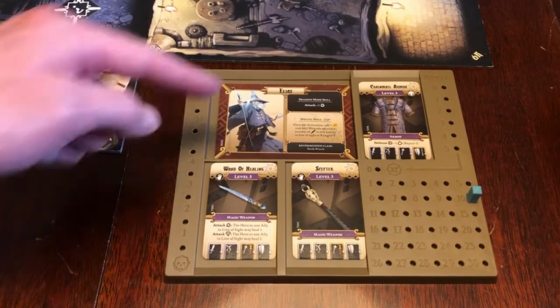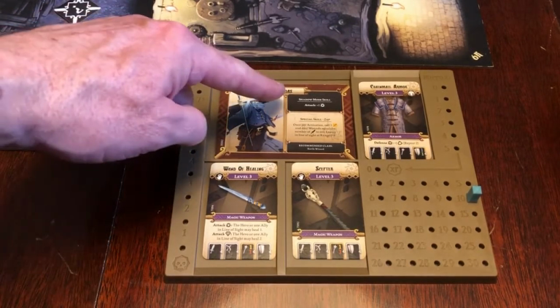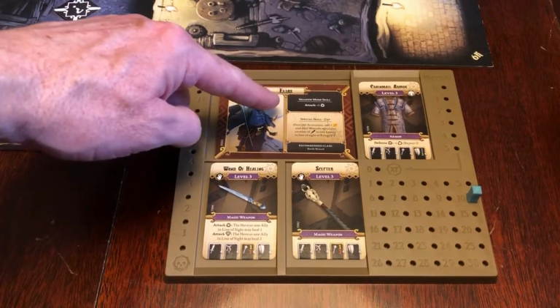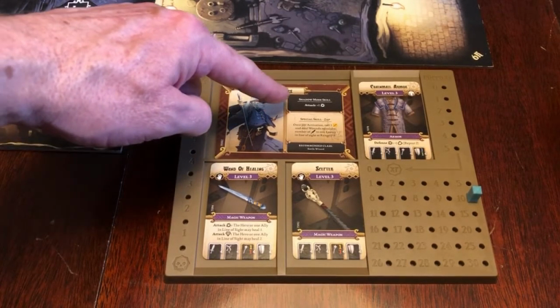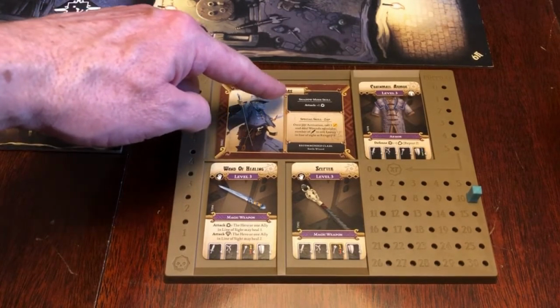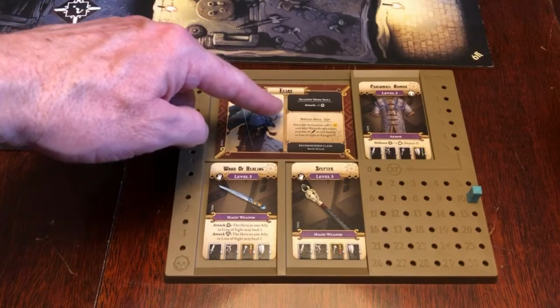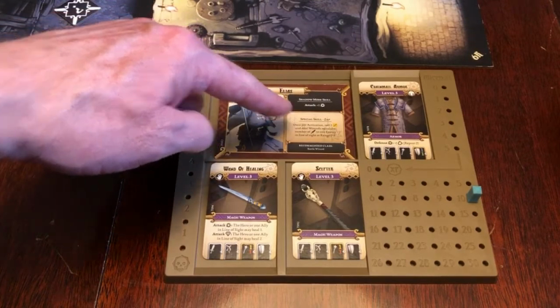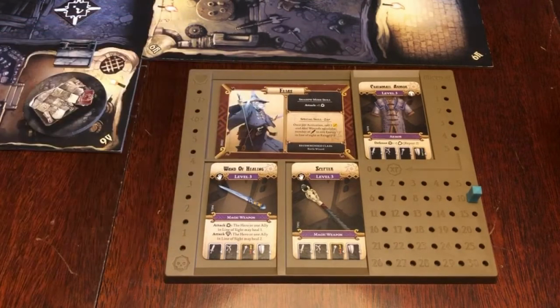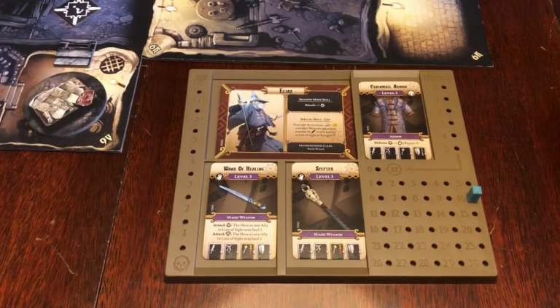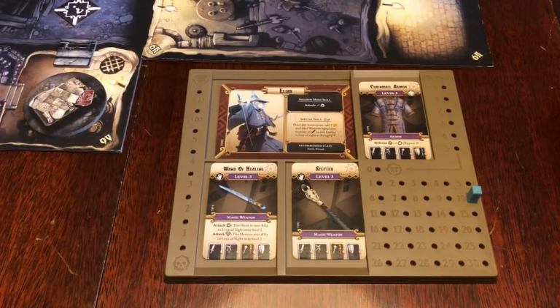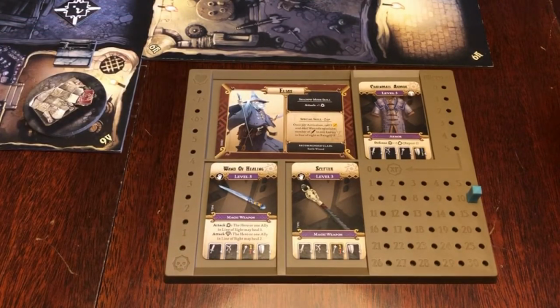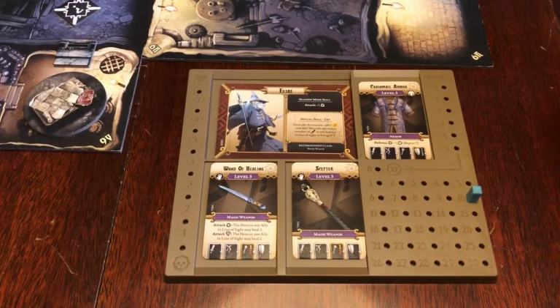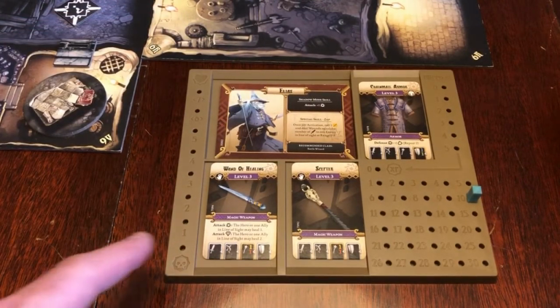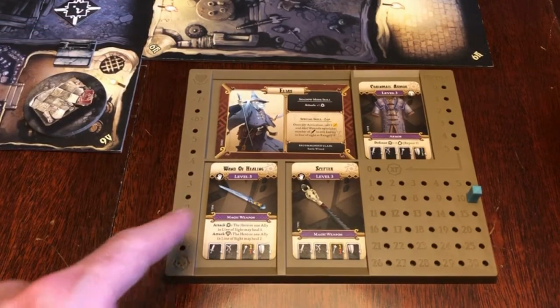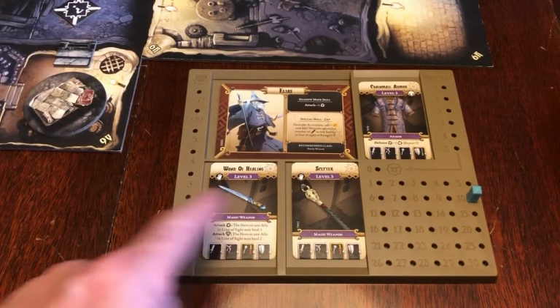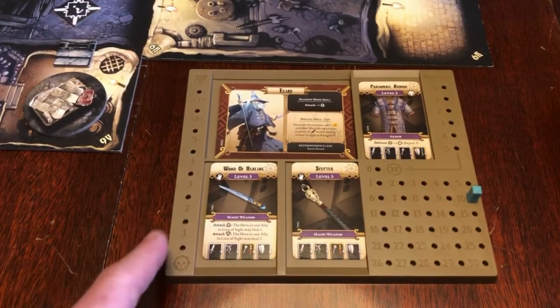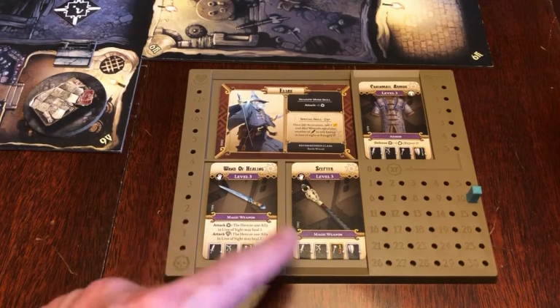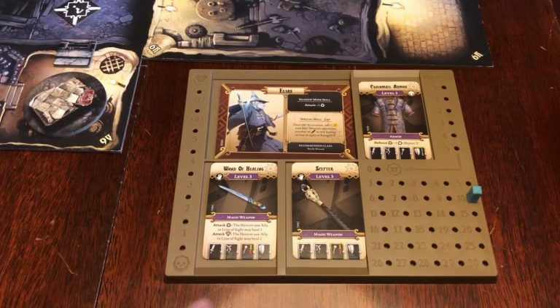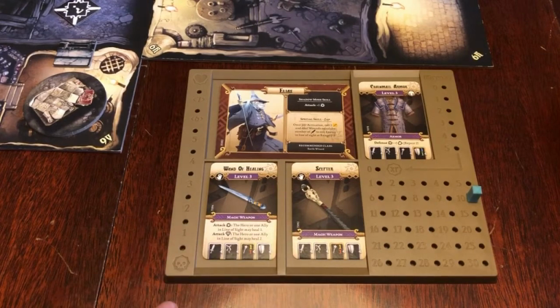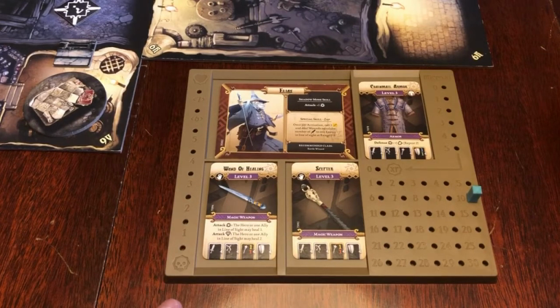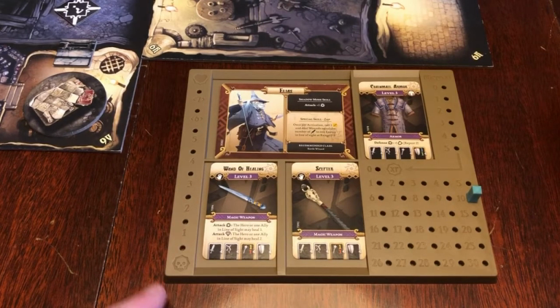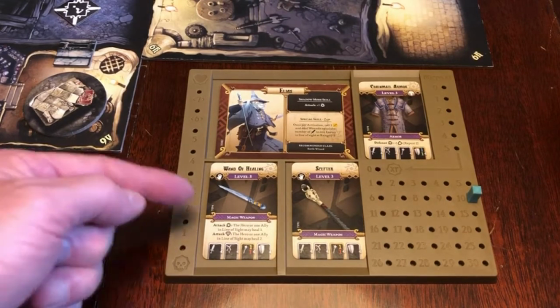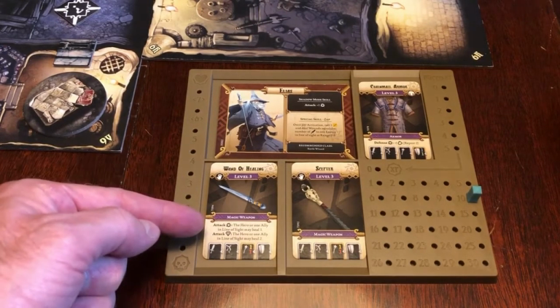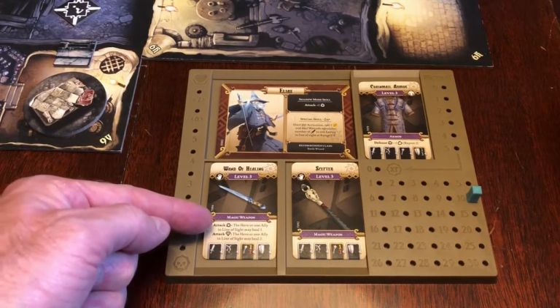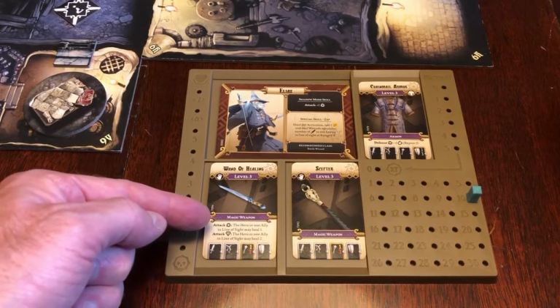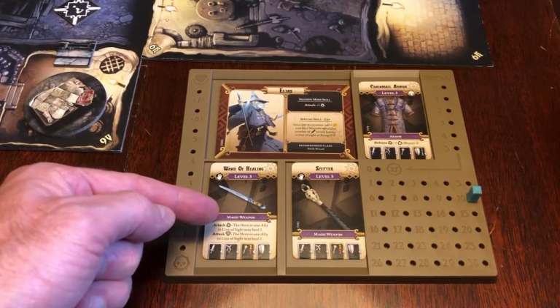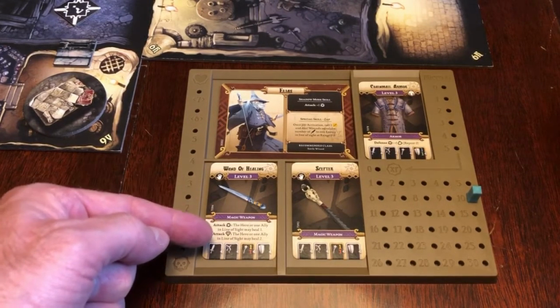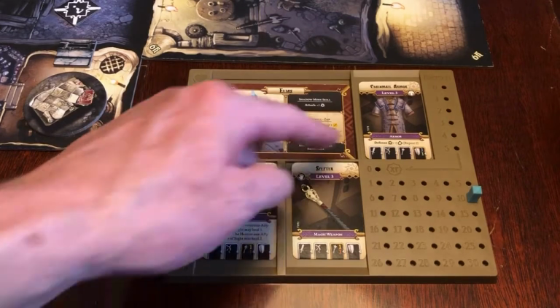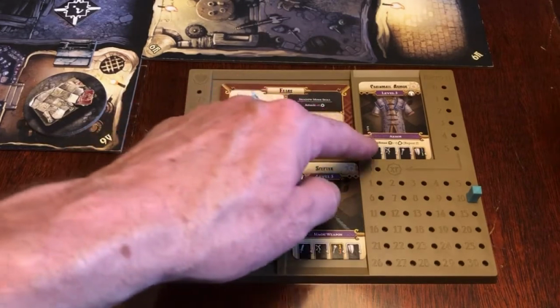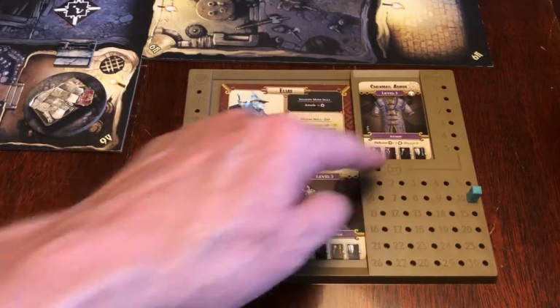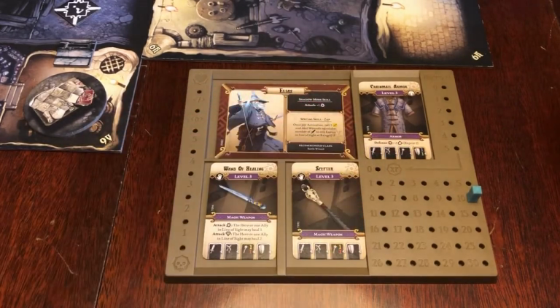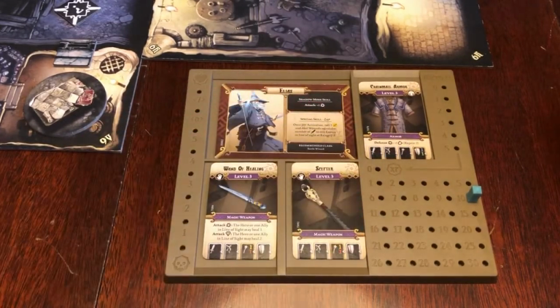You can use your shadow mode skill and your special skill. I like to have a weapon in each hand, but you could have a two-handed weapon if you wanted, and we're not going to use the attack bams or diamonds or the defense bams.